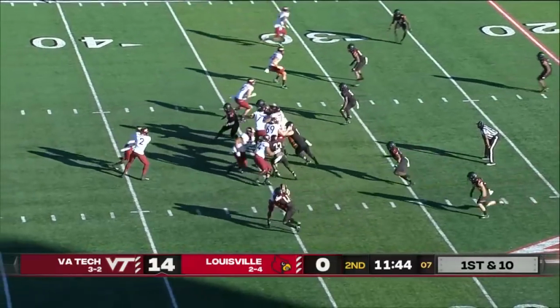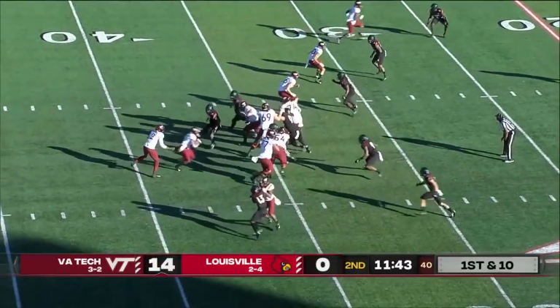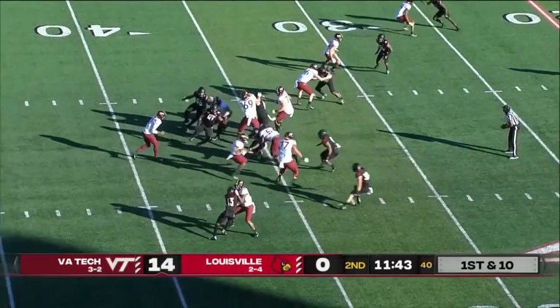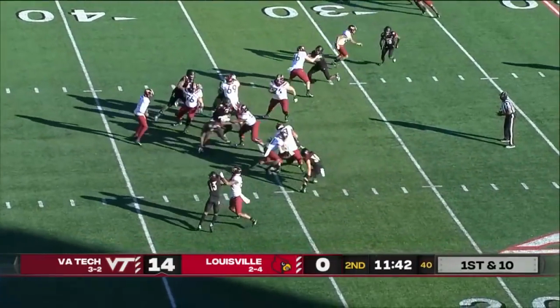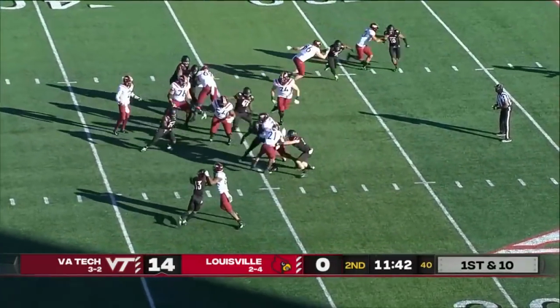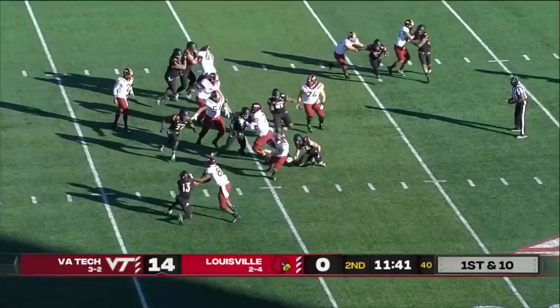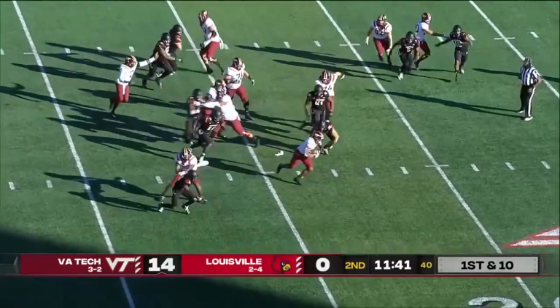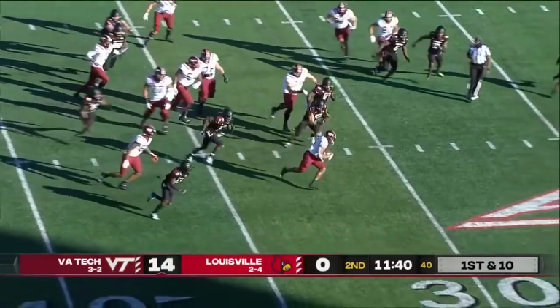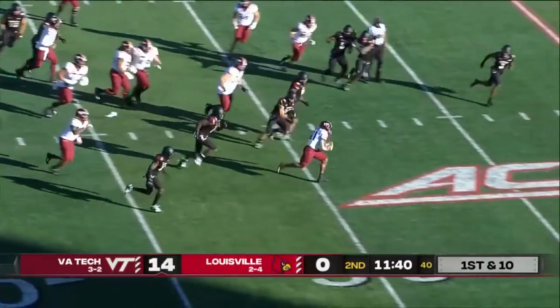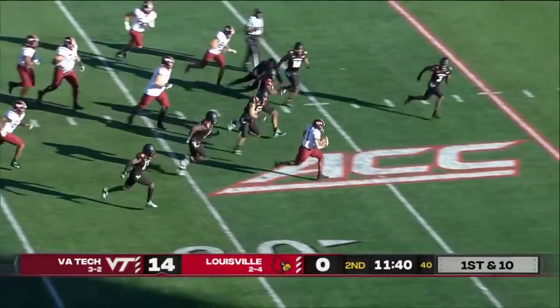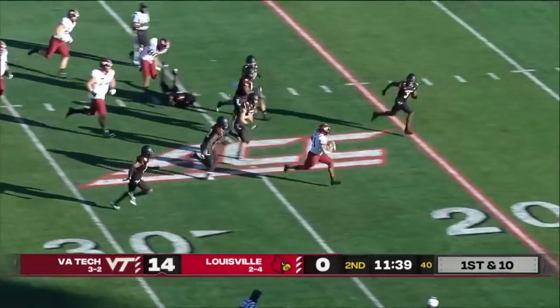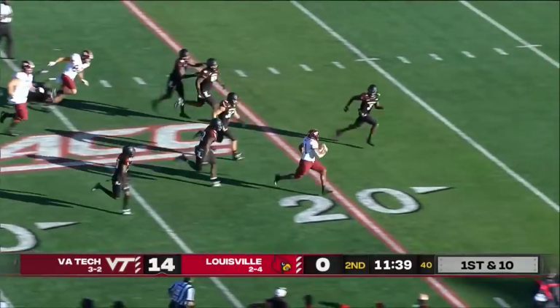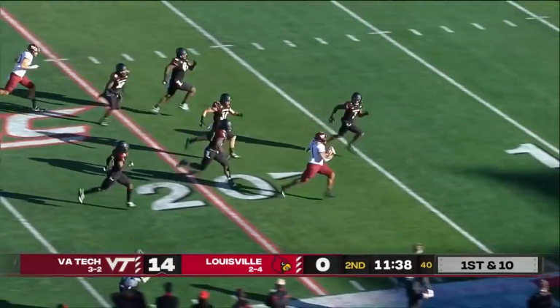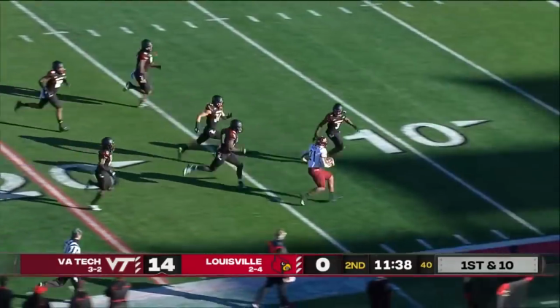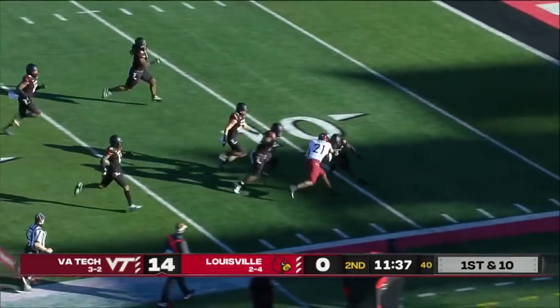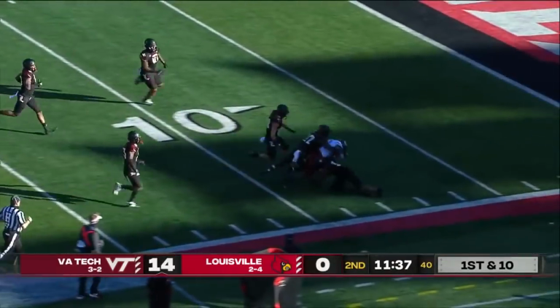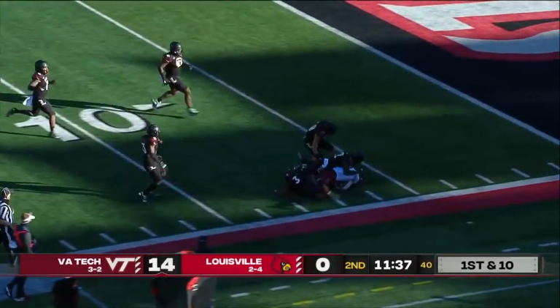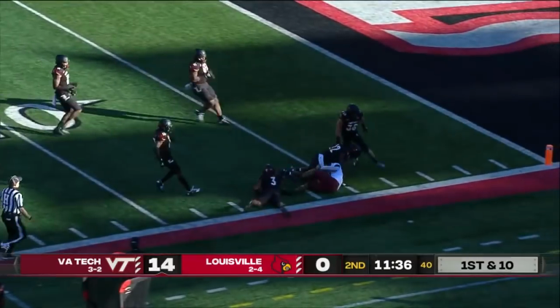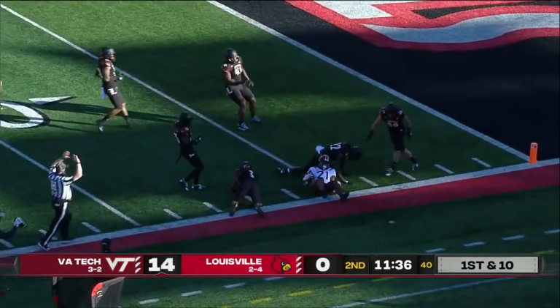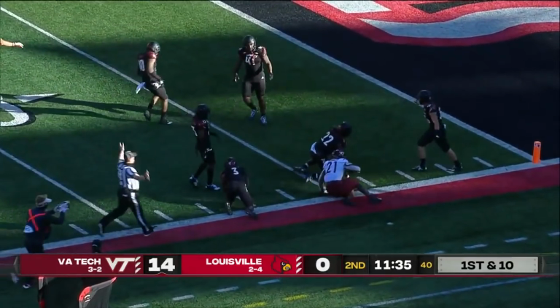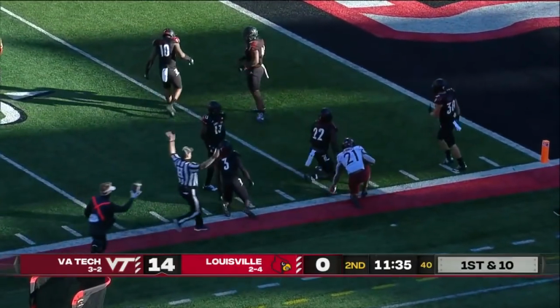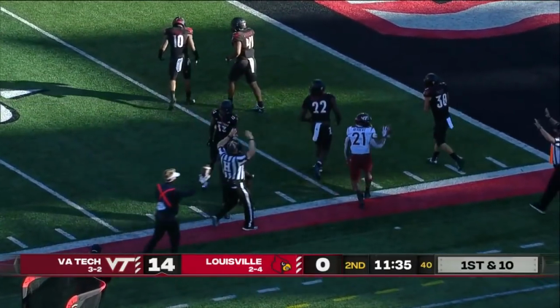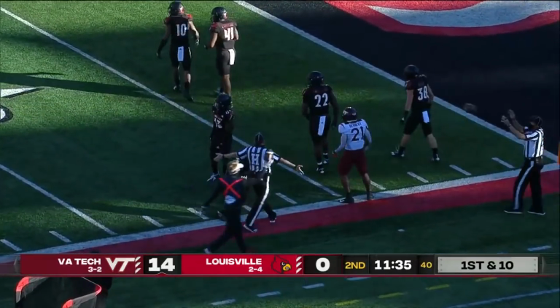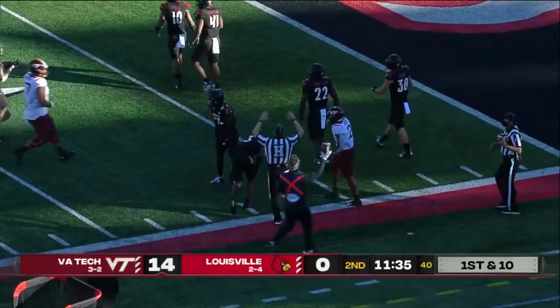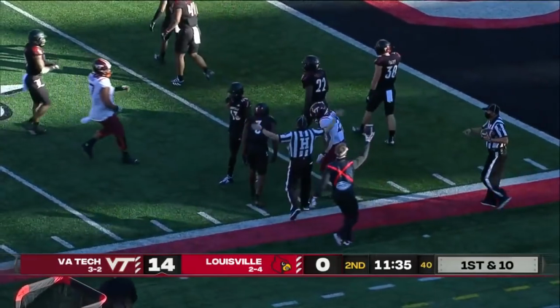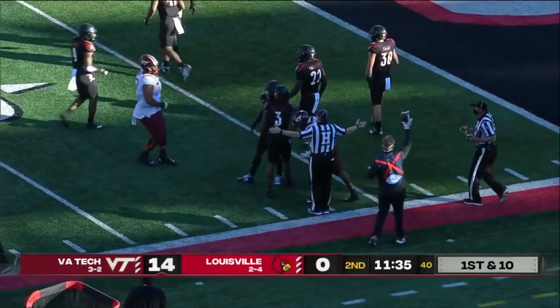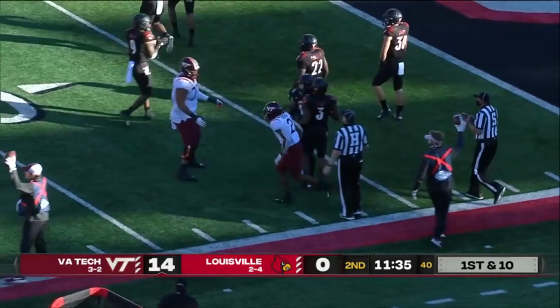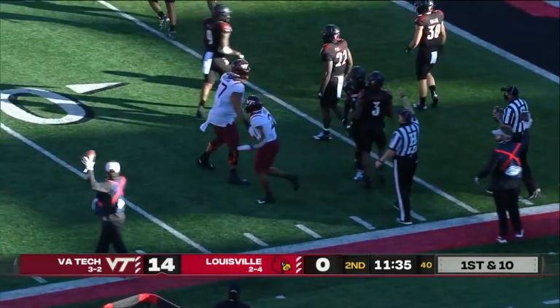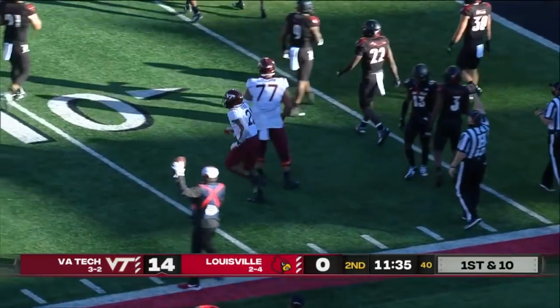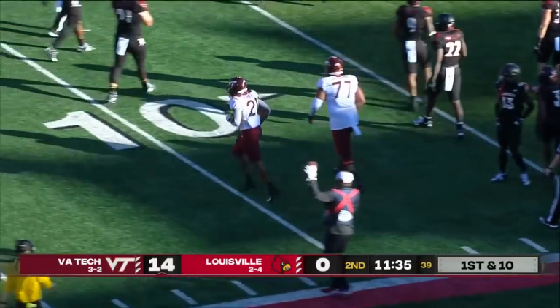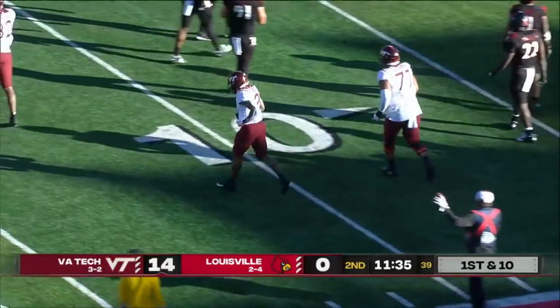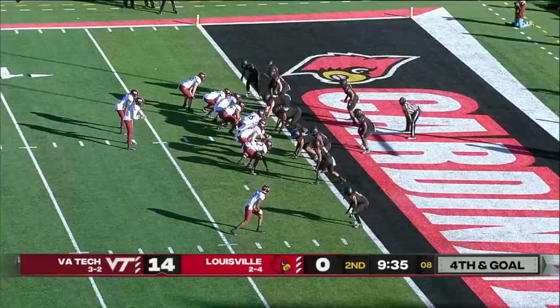Now from the 34, and look at Herbert bouncing off one. An open field for Khalil Herbert. He'll drive inside to 10. First and goal for the Hokies as we get toward the six-yard line of Louisville early here in quarter two.